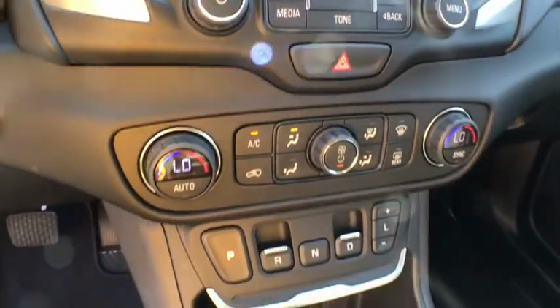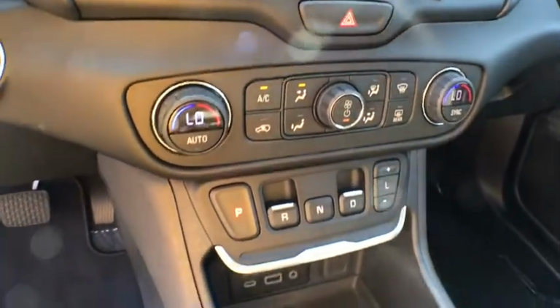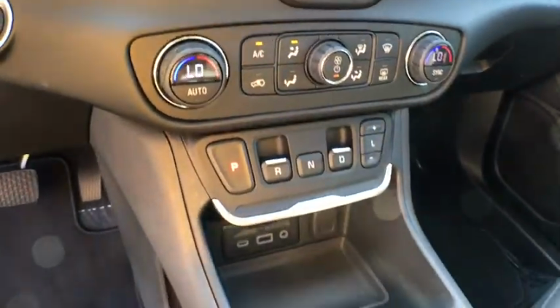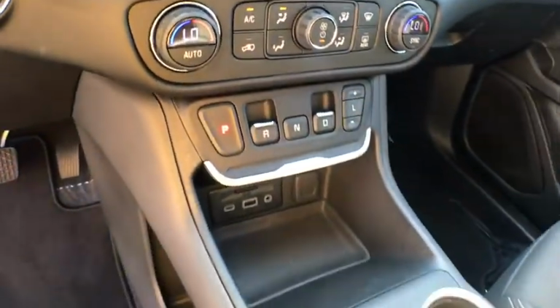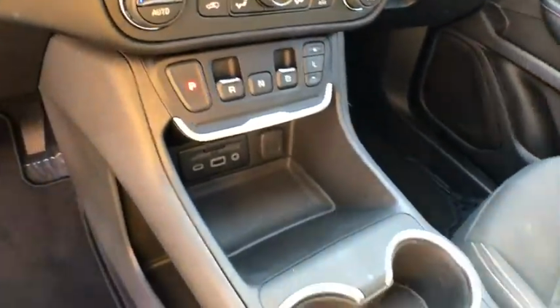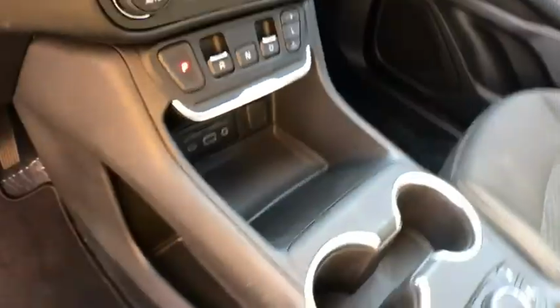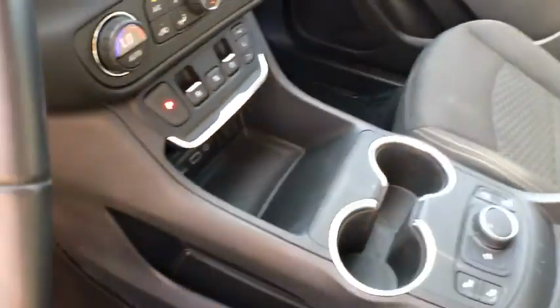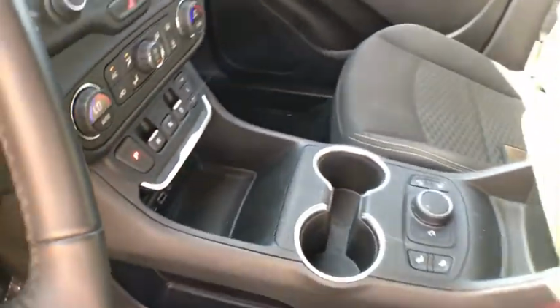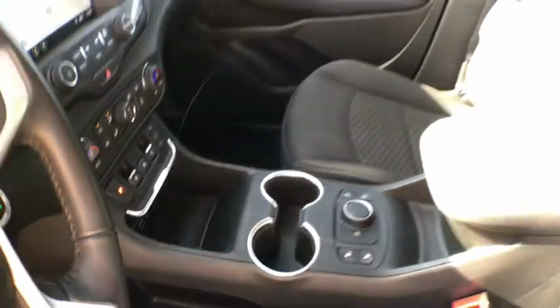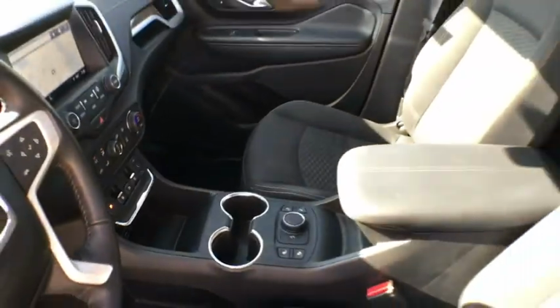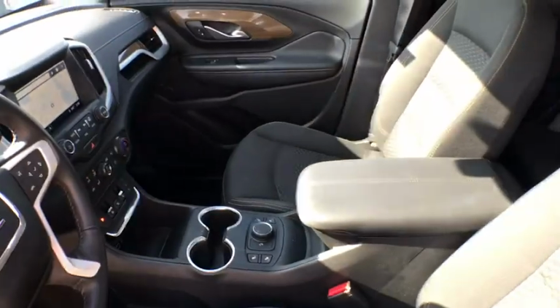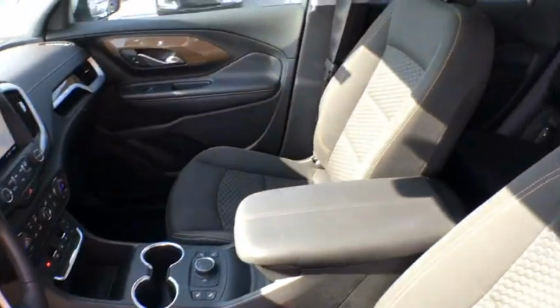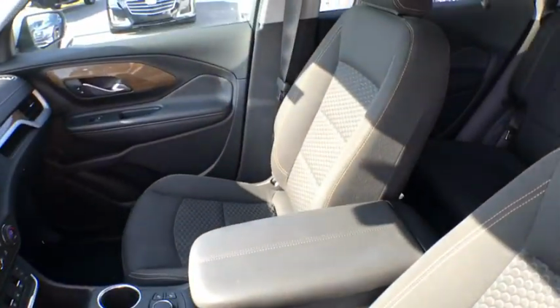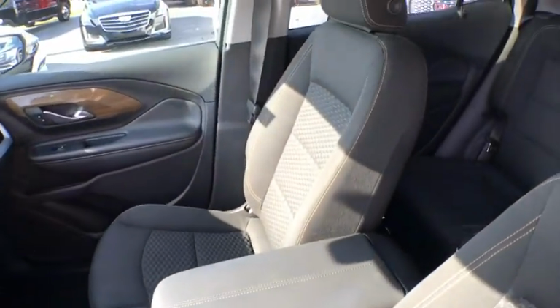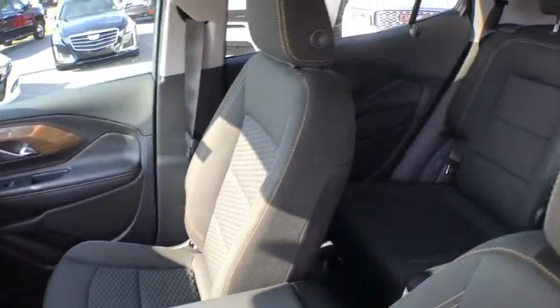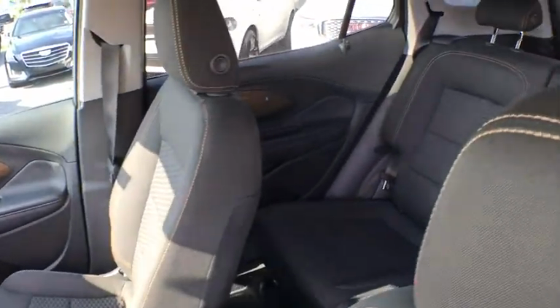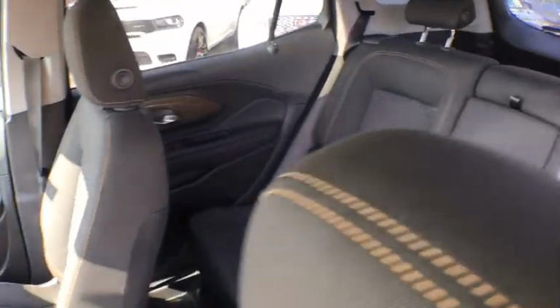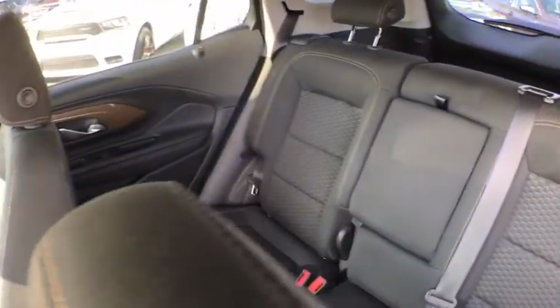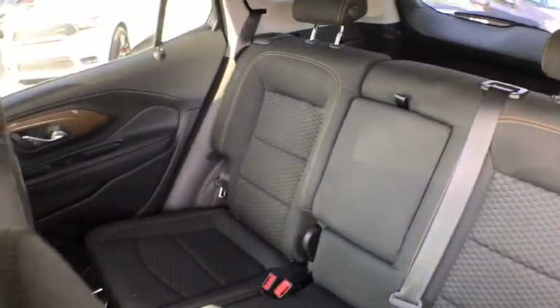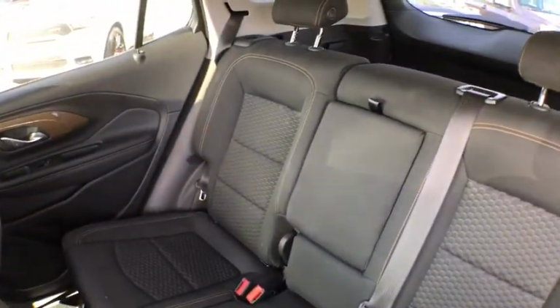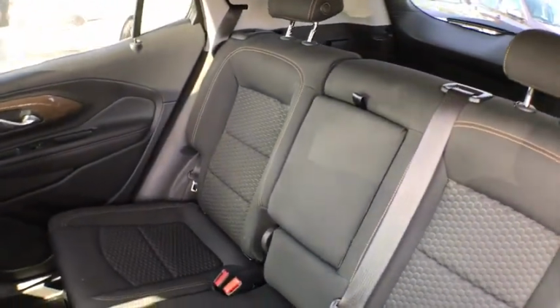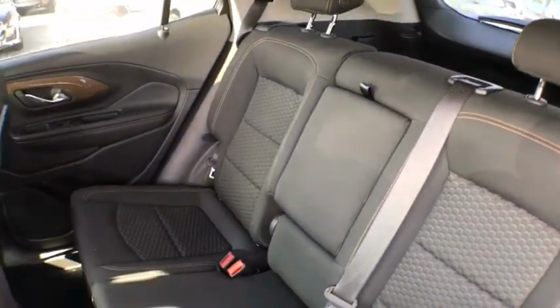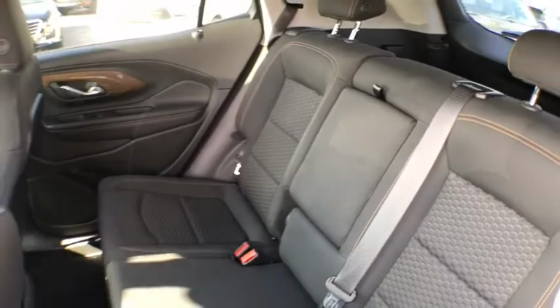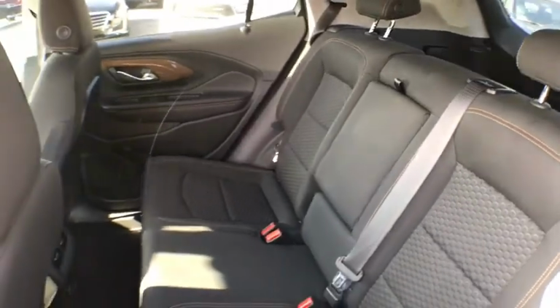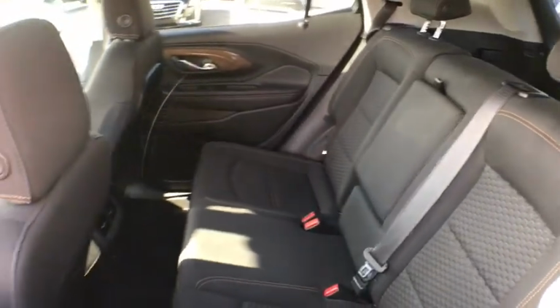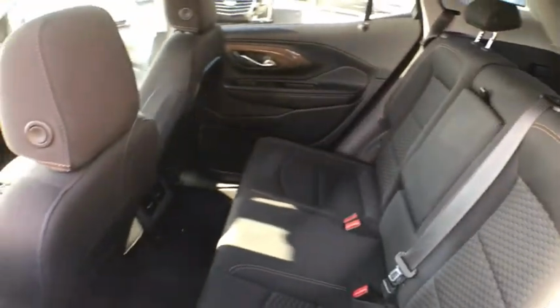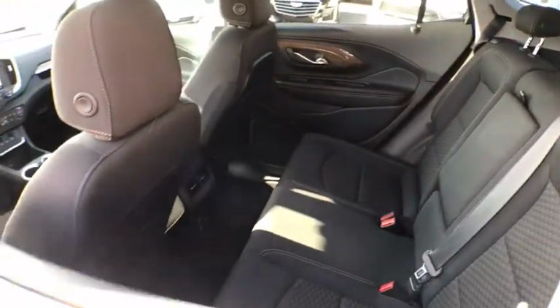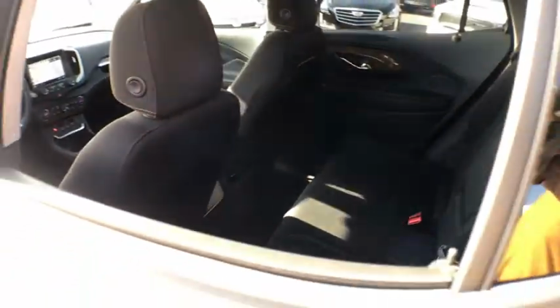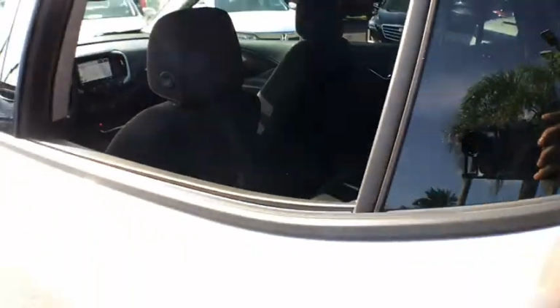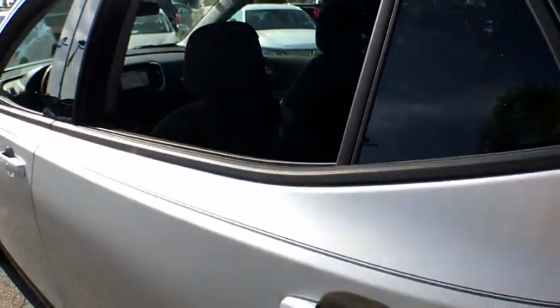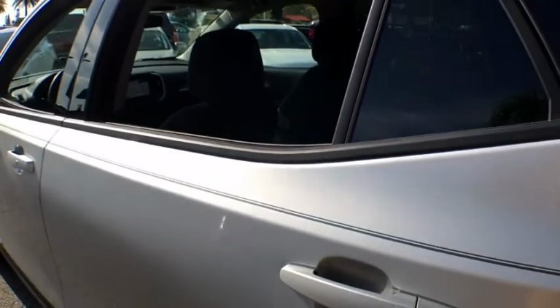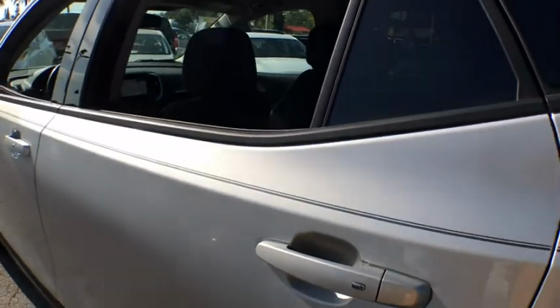Overhead console, tachometer, driver vanity mirror, rear window wiper. If affordable style and reliability are what you're looking for, this vehicle couldn't be more perfect. Drive it today!